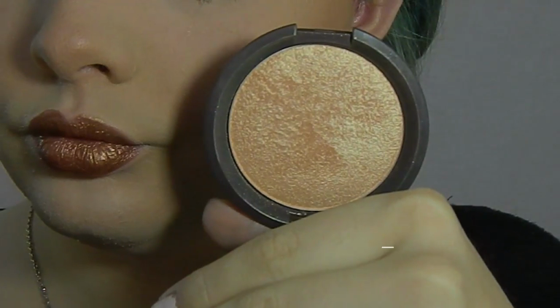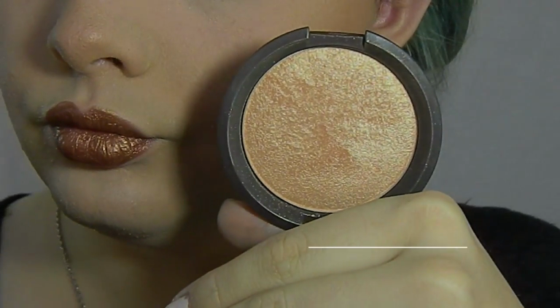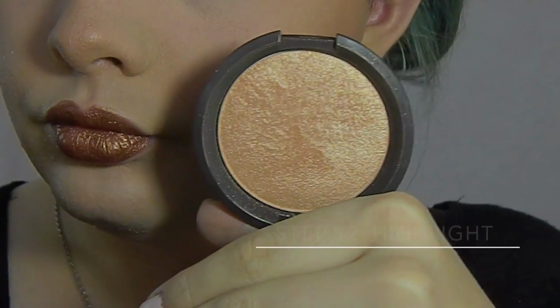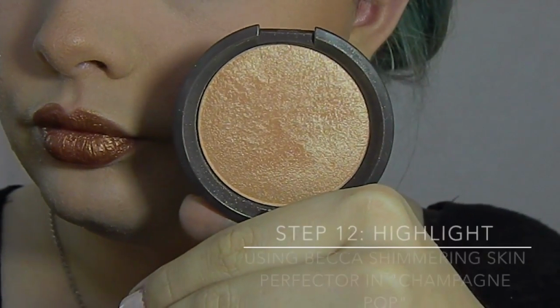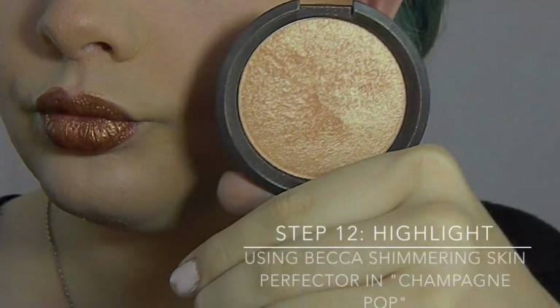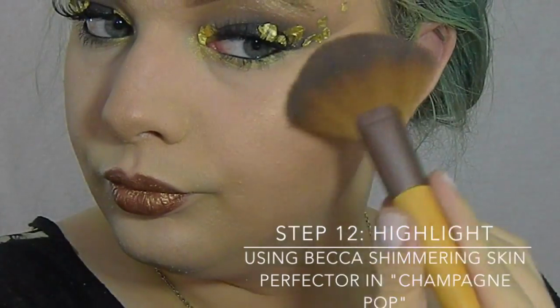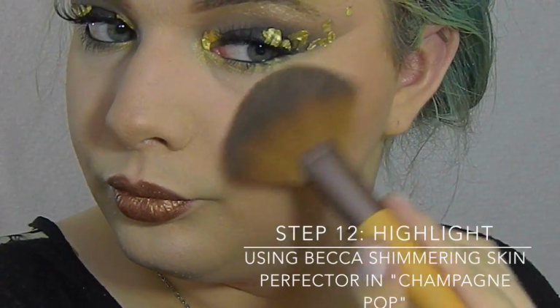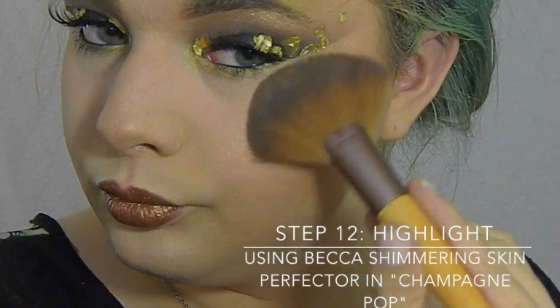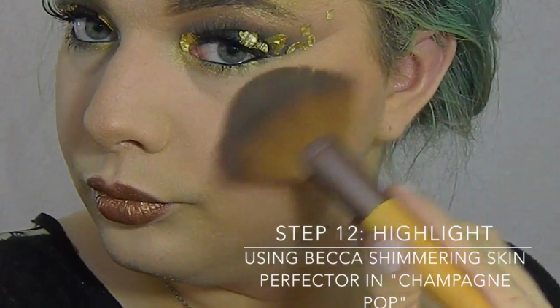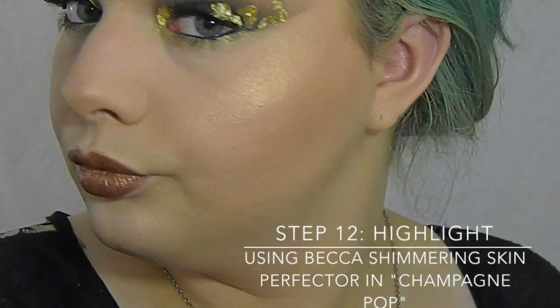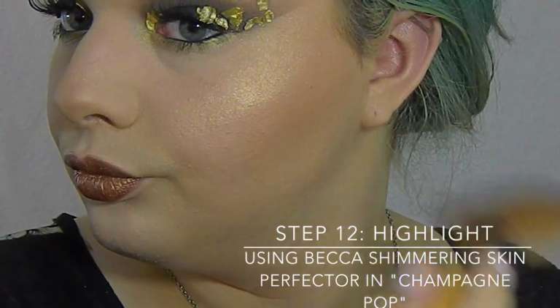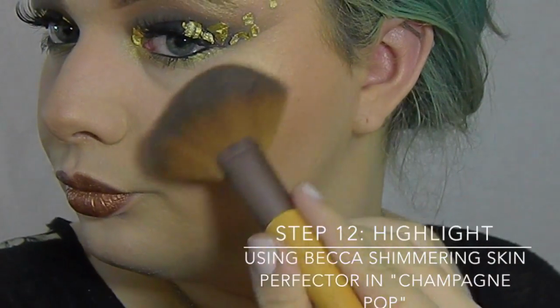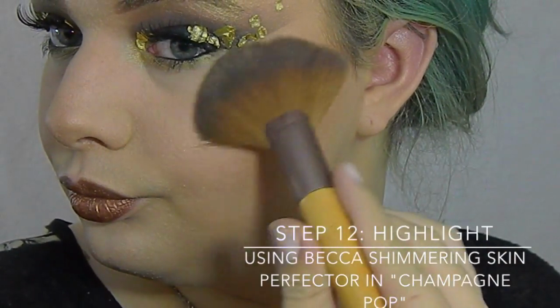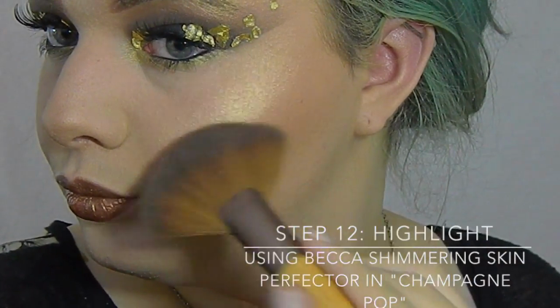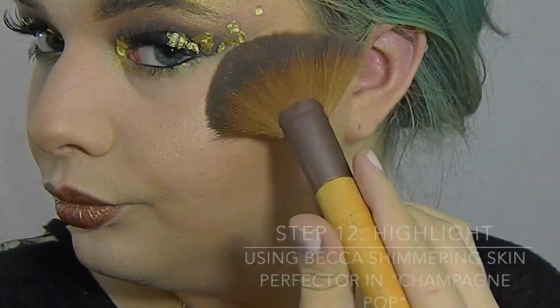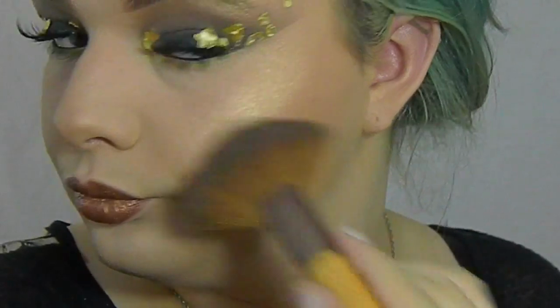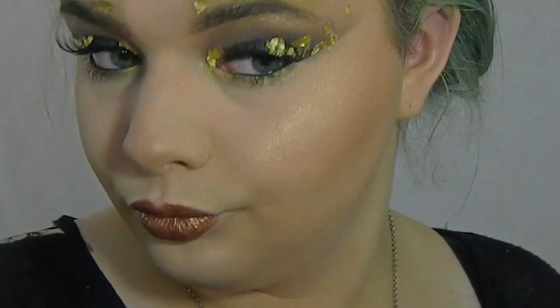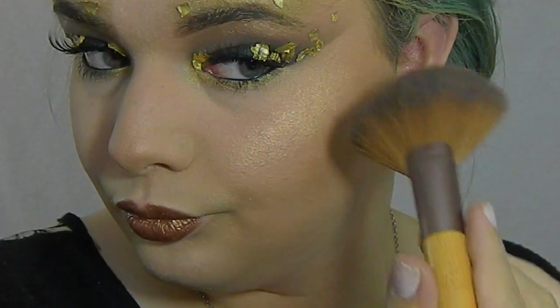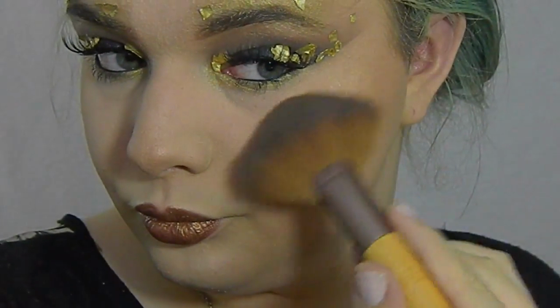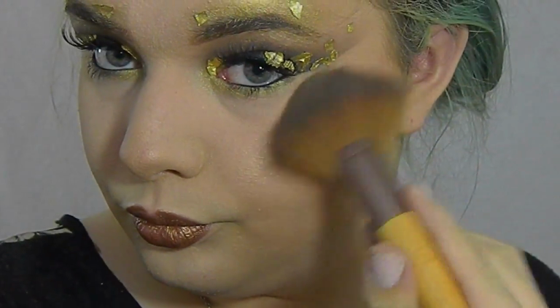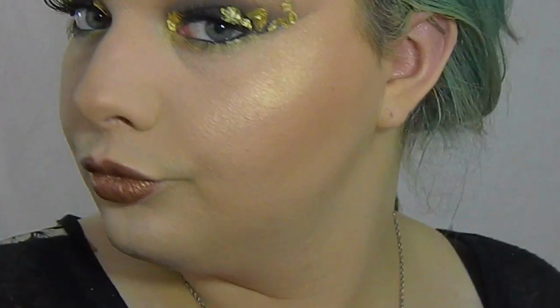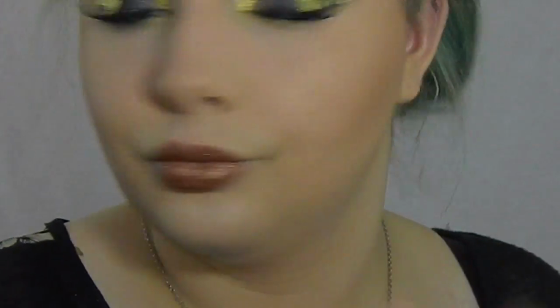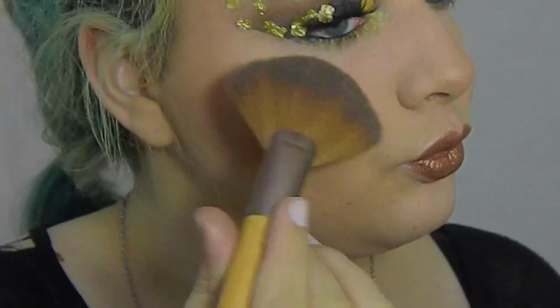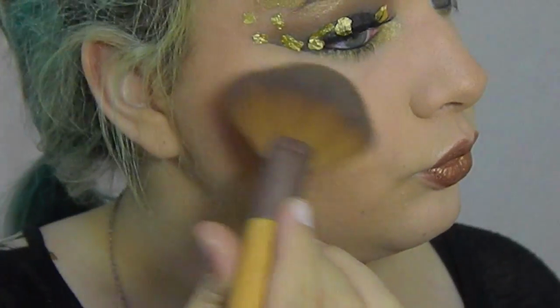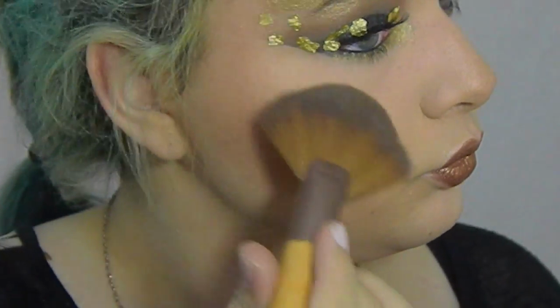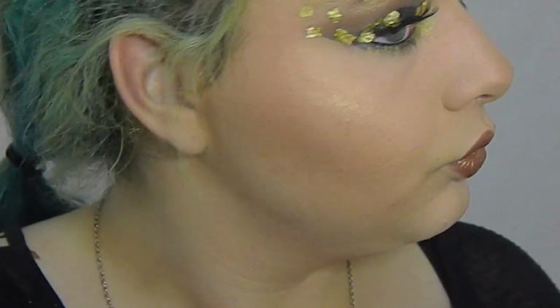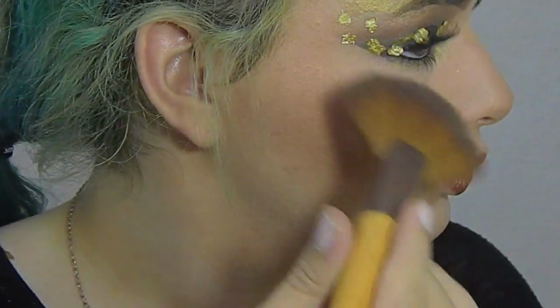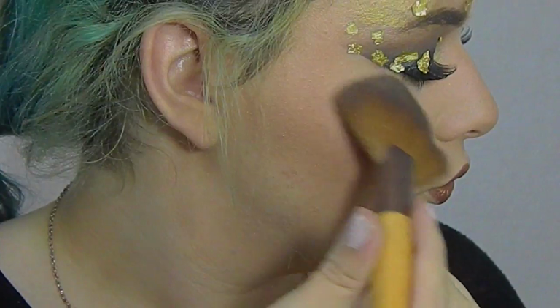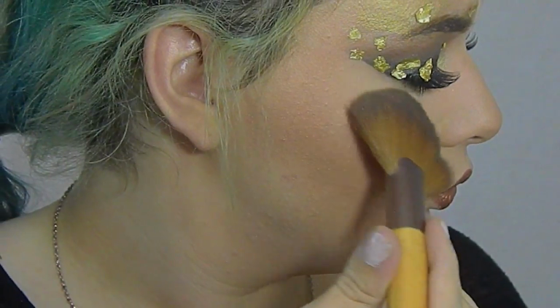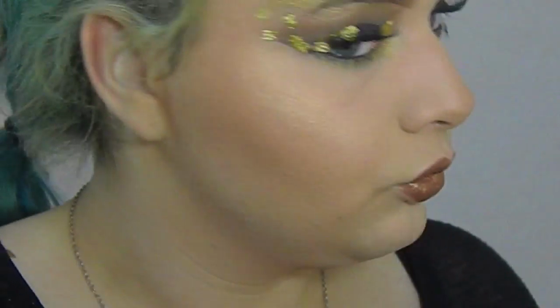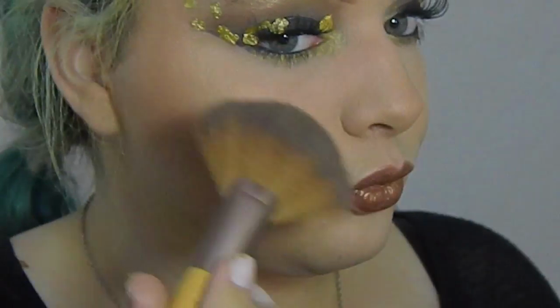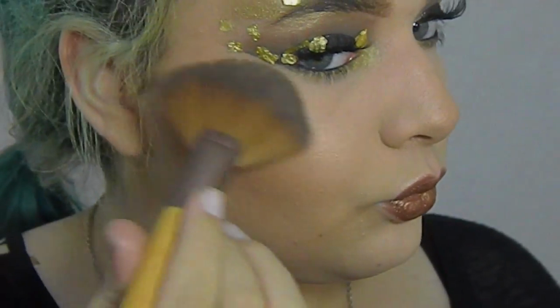Now we're going to do highlights — this is my favorite part ever! I'm using Becca Shivering Skin Perfector in Champagne Pop, which I adore. This is going to basically pull the whole entire look together.